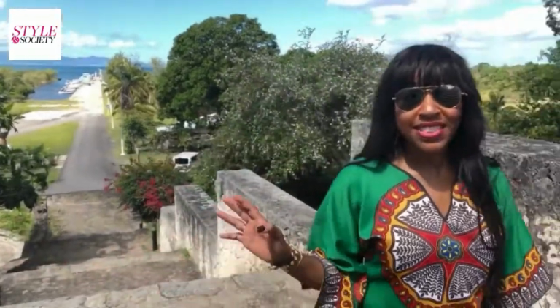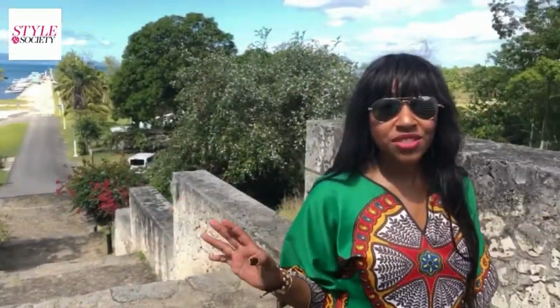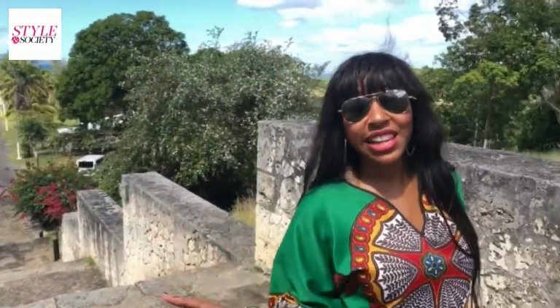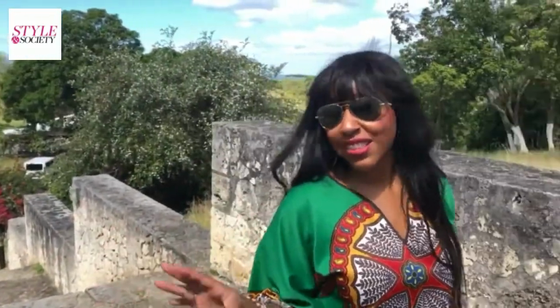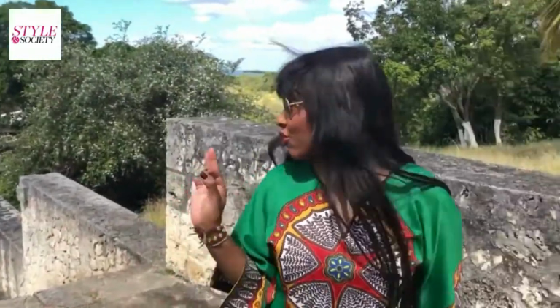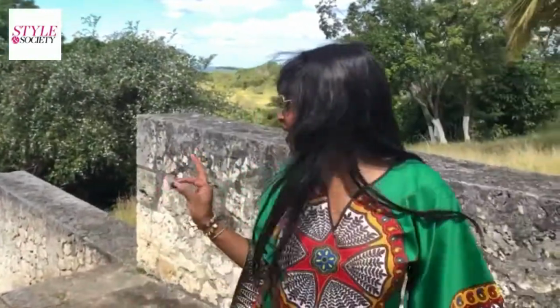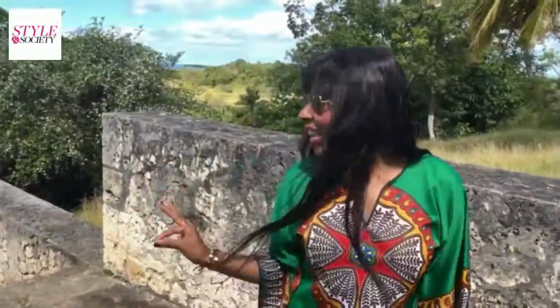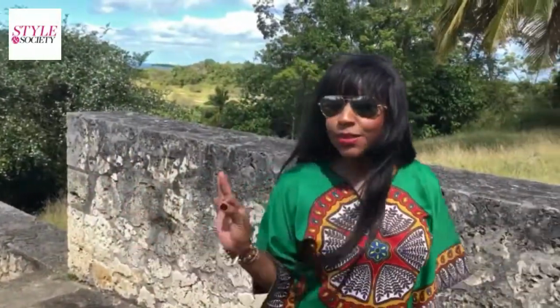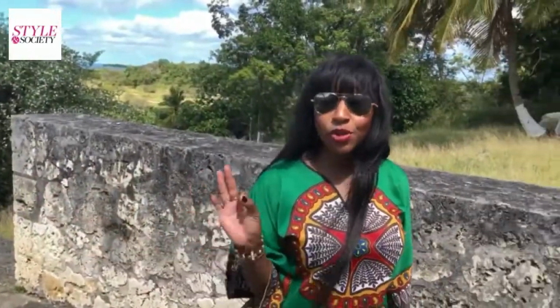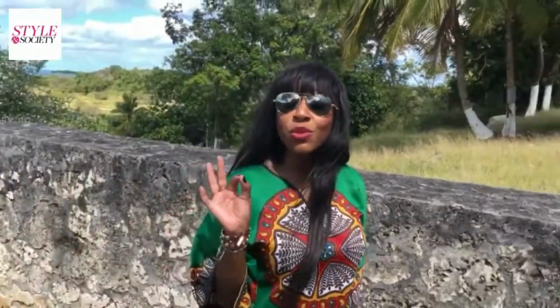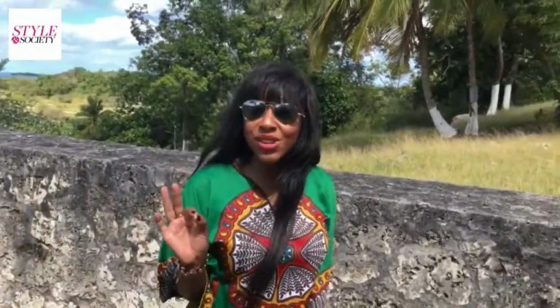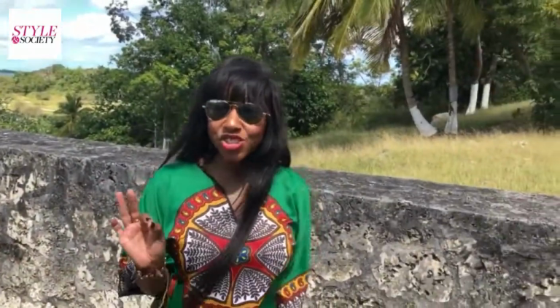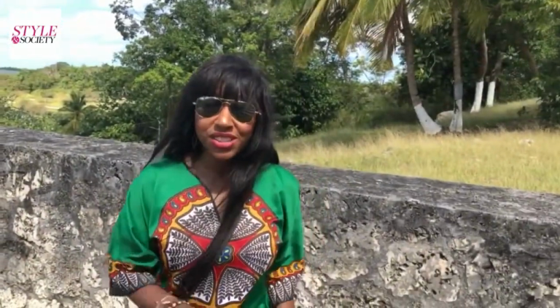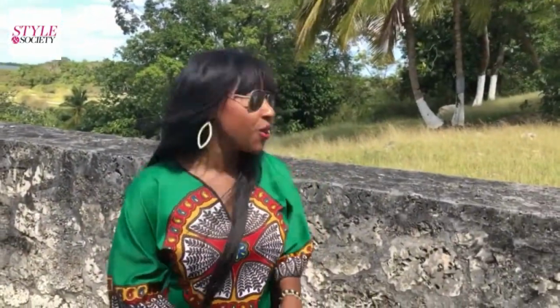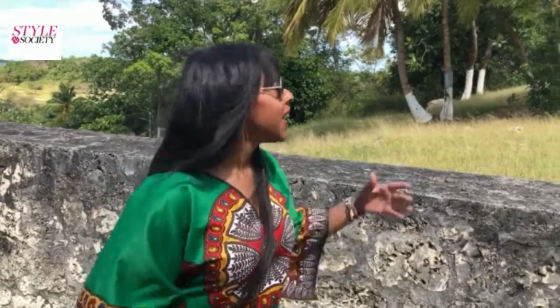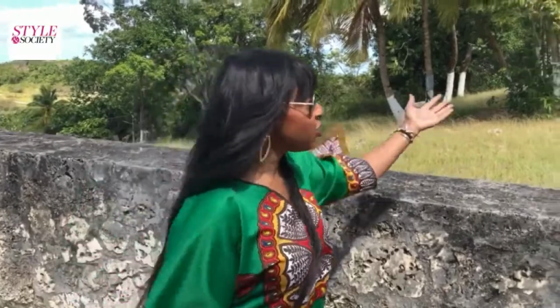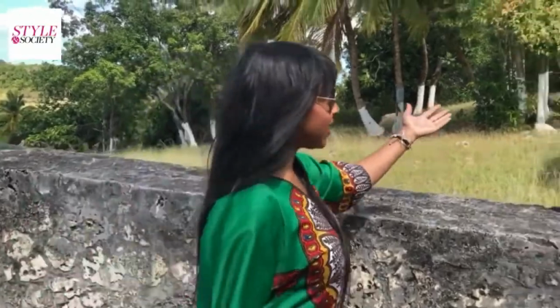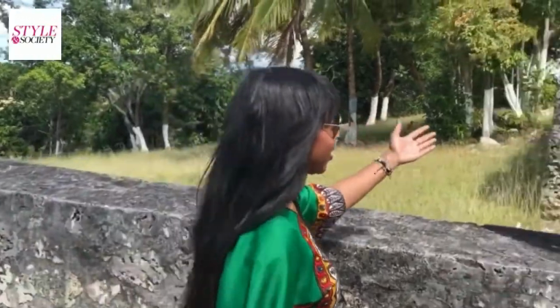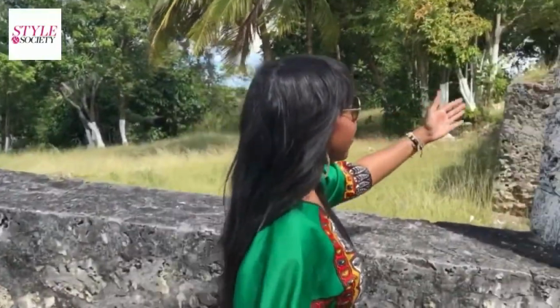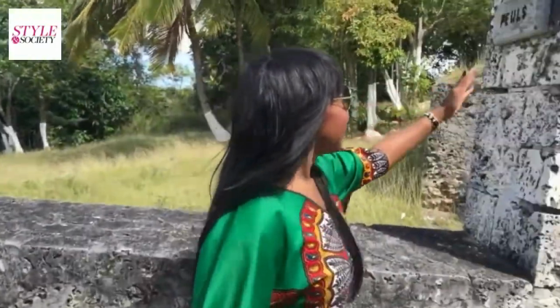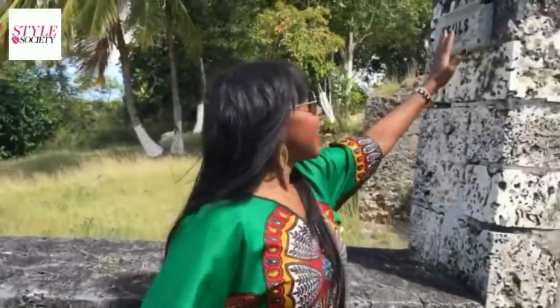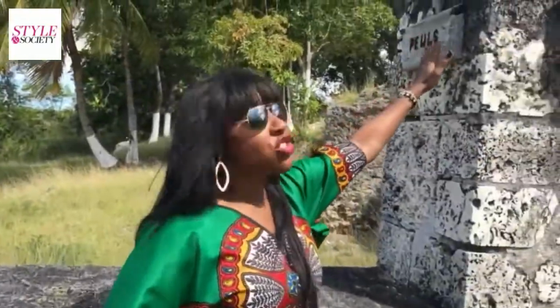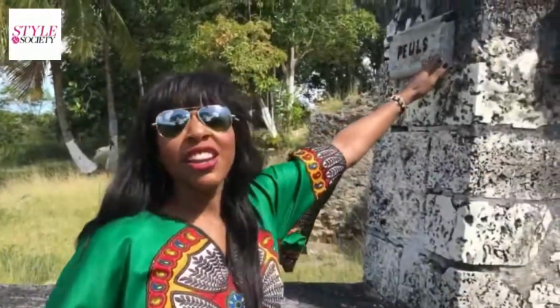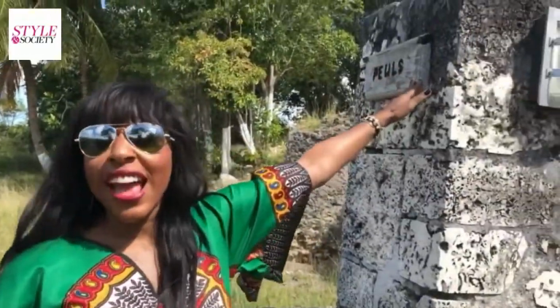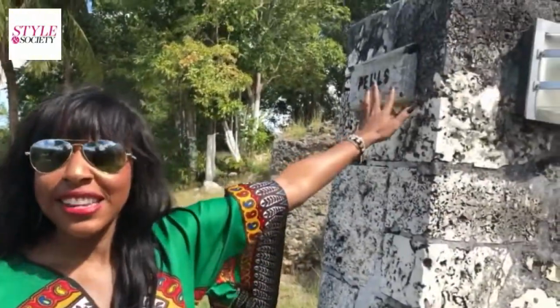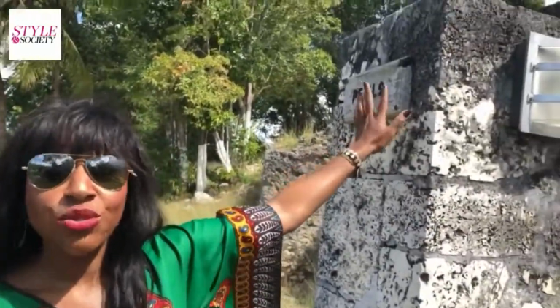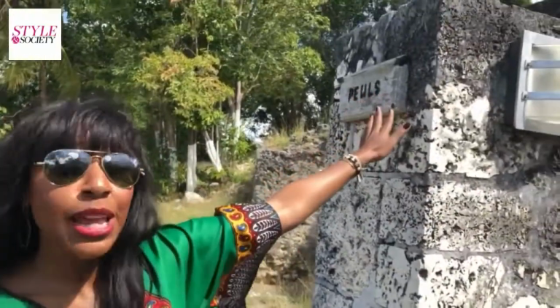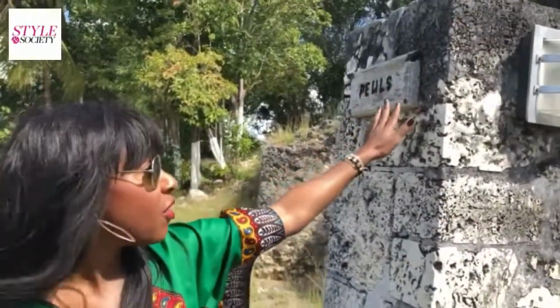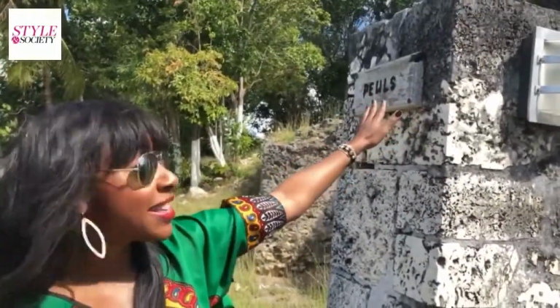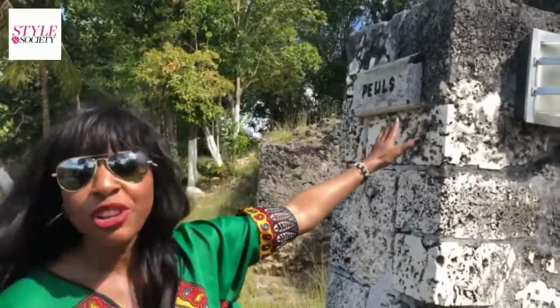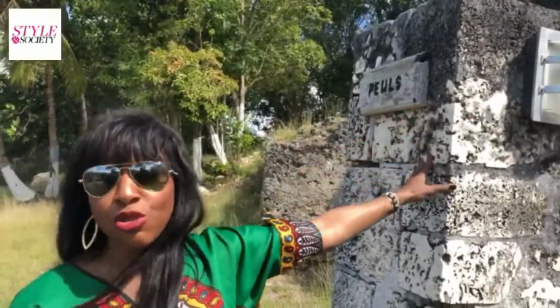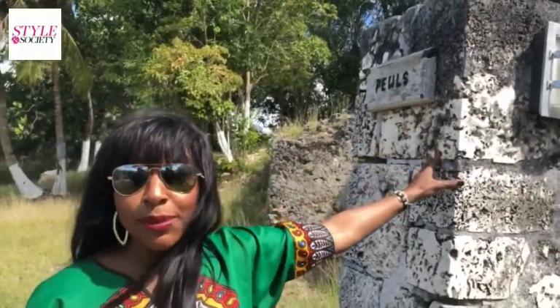These are the stairs that the slaves actually built almost three centuries ago. And as you can see here, each stair has an actual name of one of the African tribes.